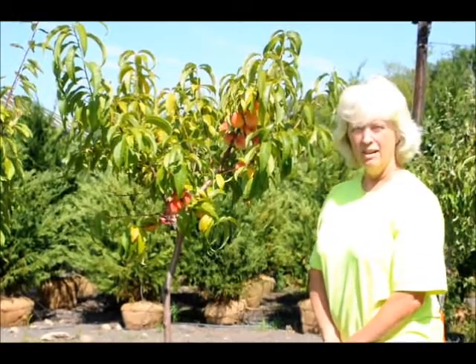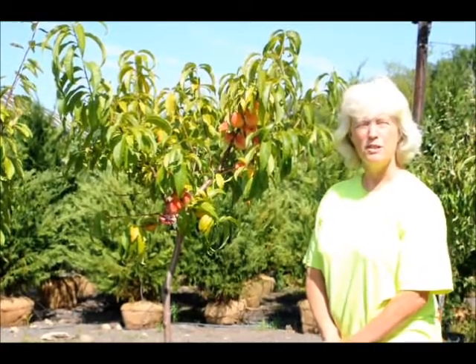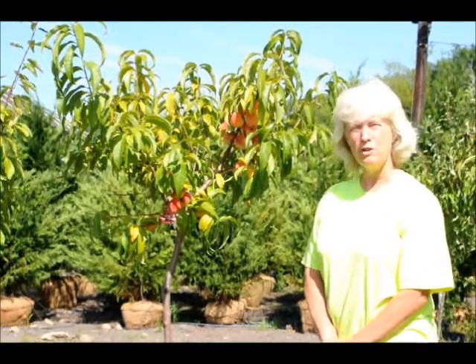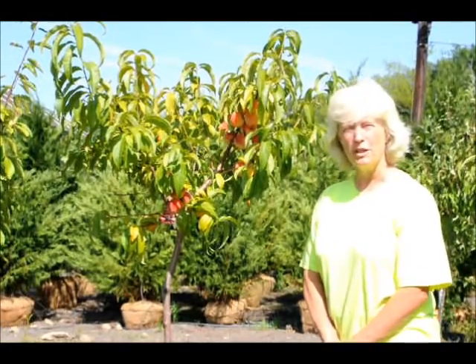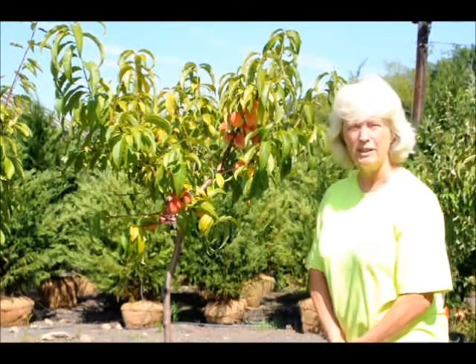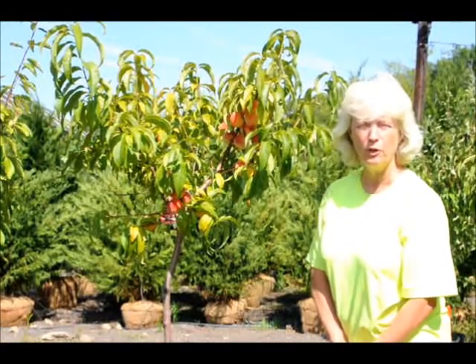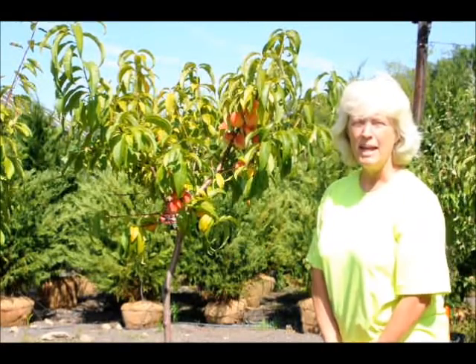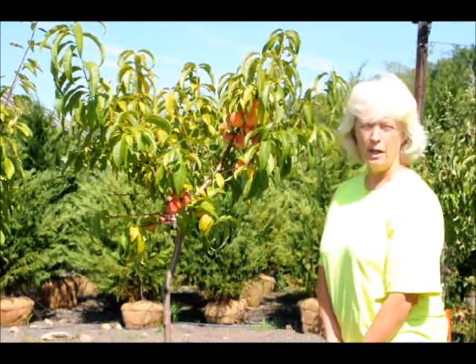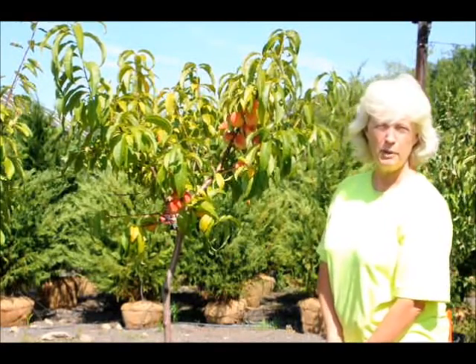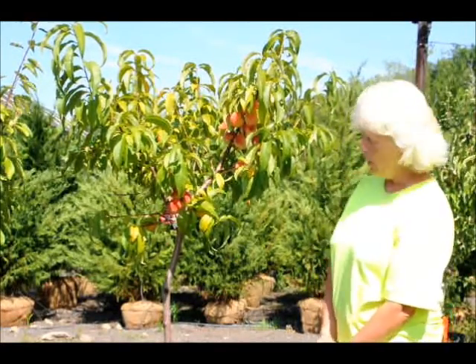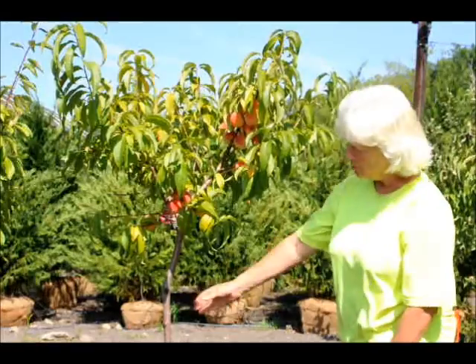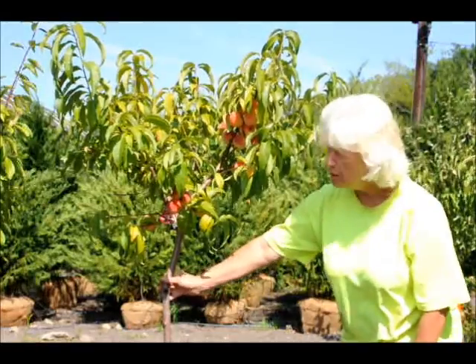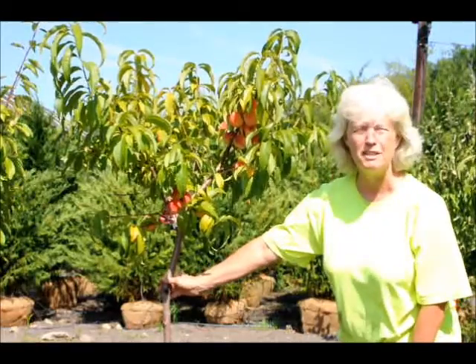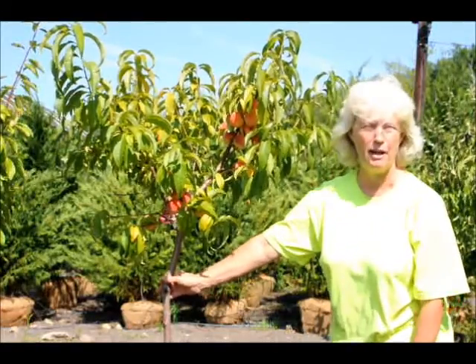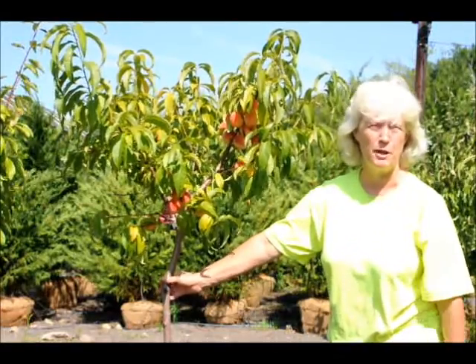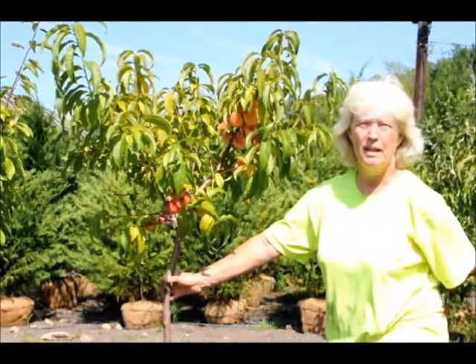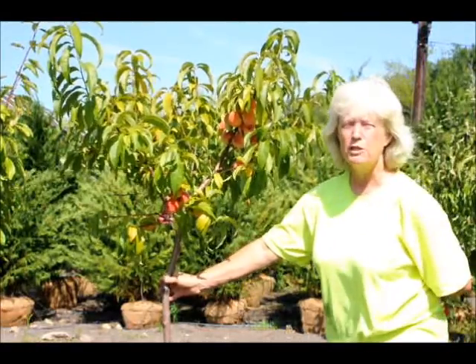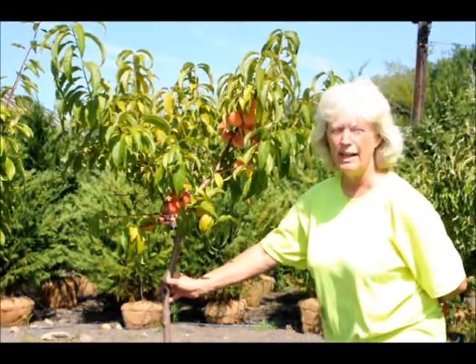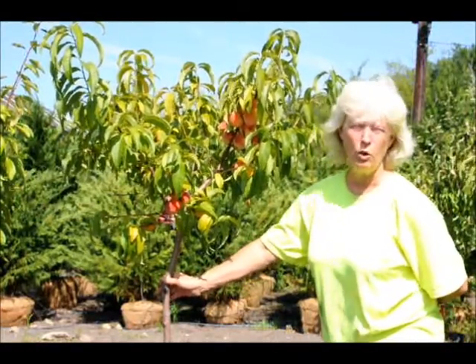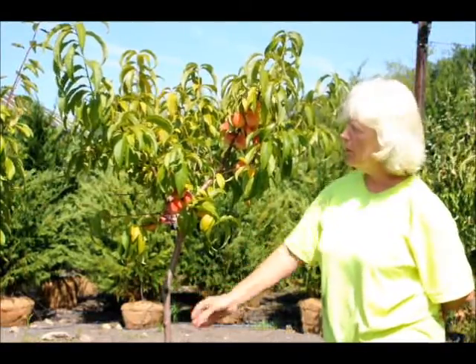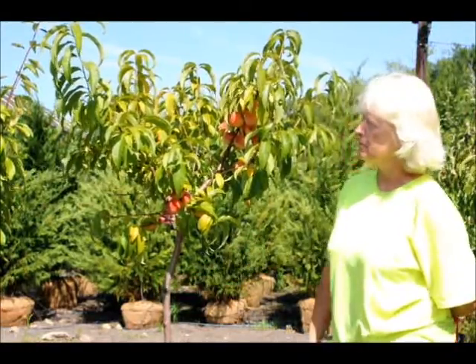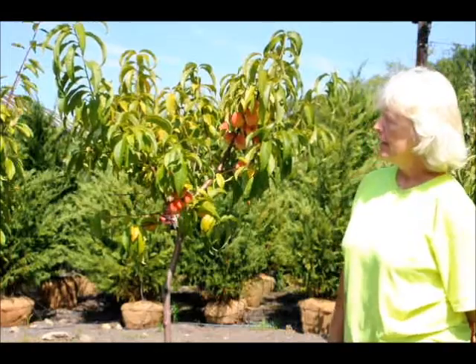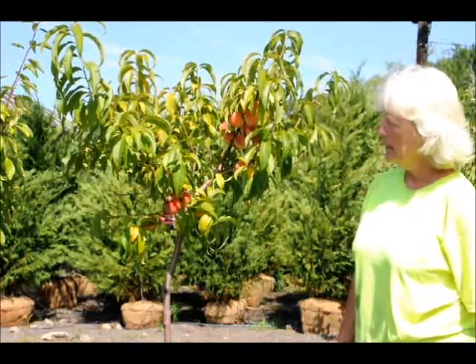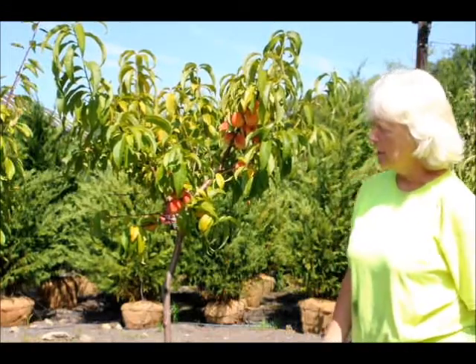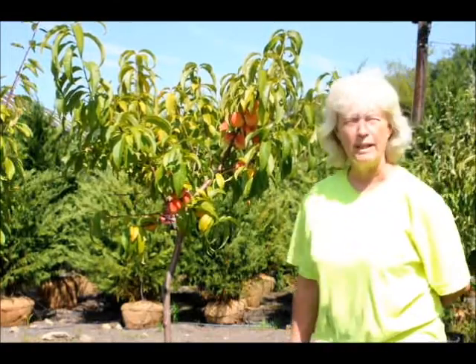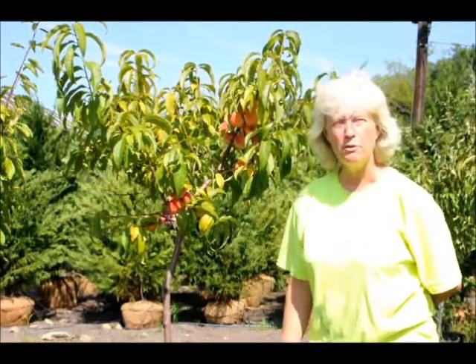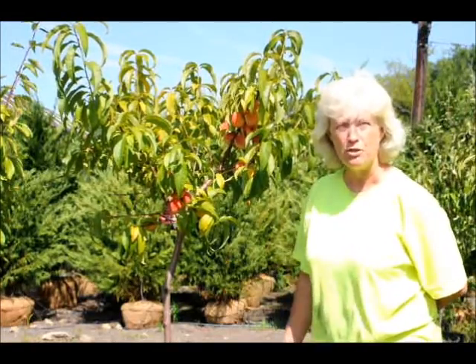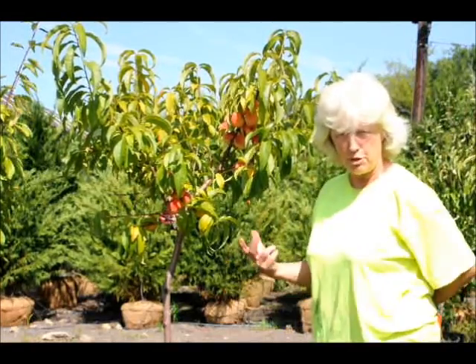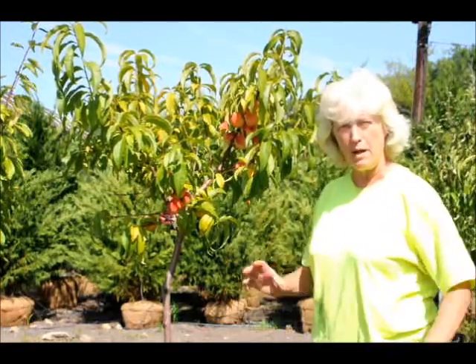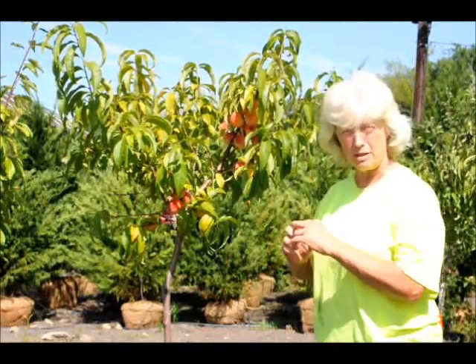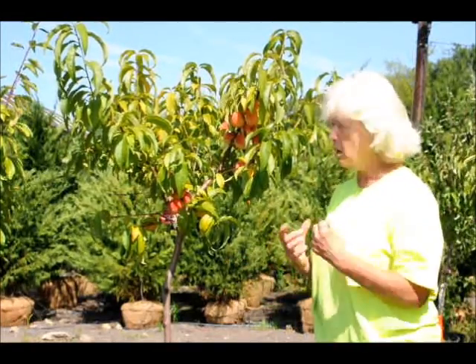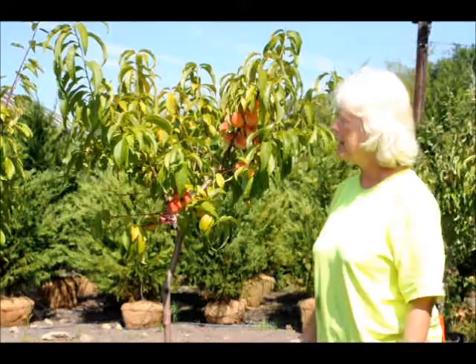Hi, this is Marge Hurst at Highland Hill Farm, and I'm showing you one of our small peach trees that we have for sale. This variety is called Hale Haven. It is a nice free stone peach — that means you can open it up and the stone comes right out.